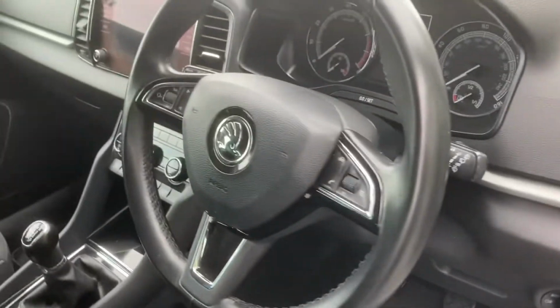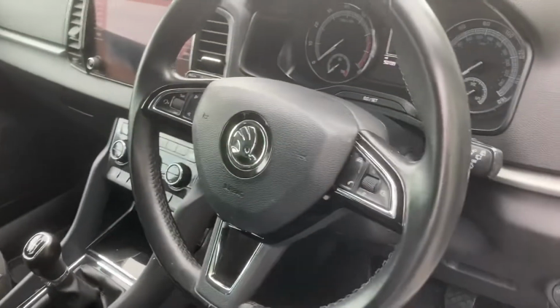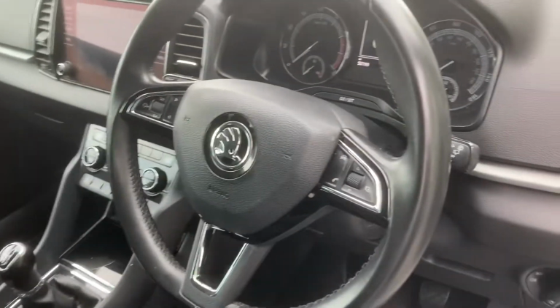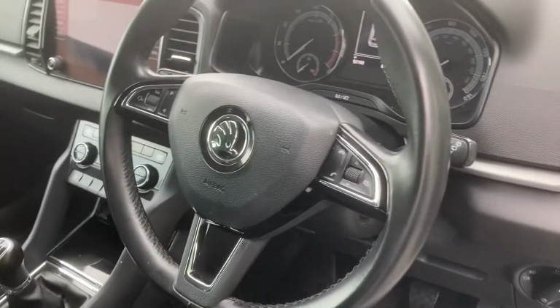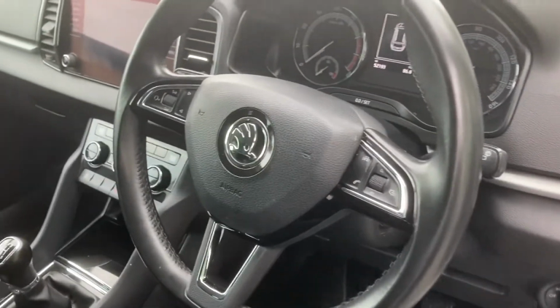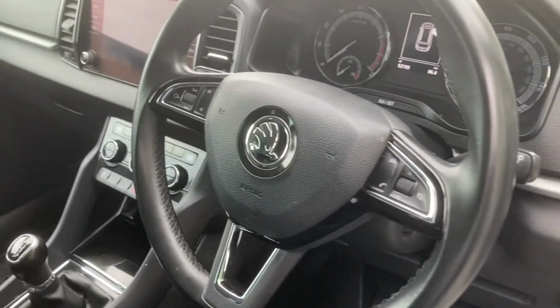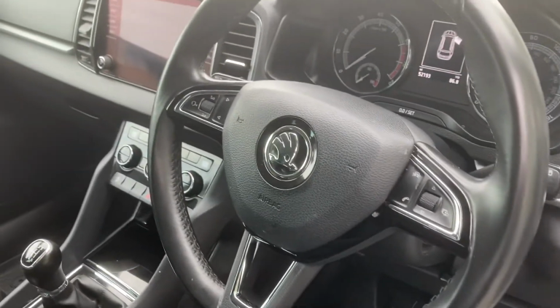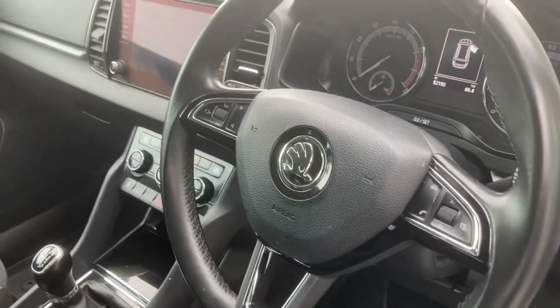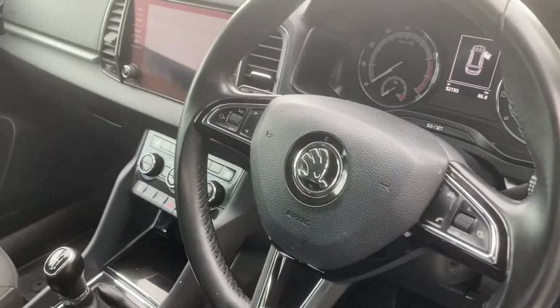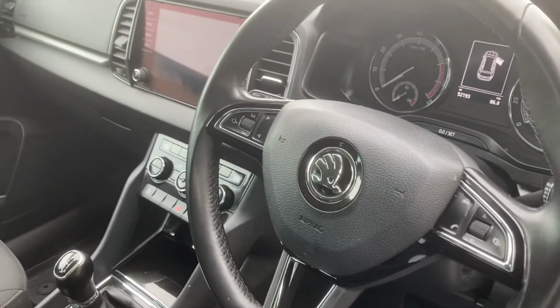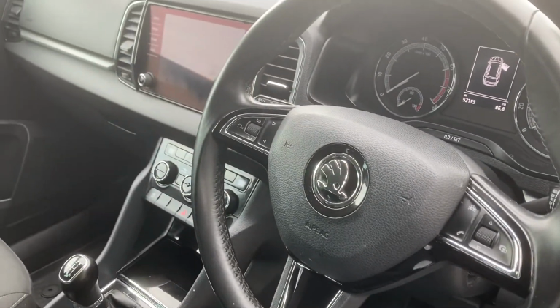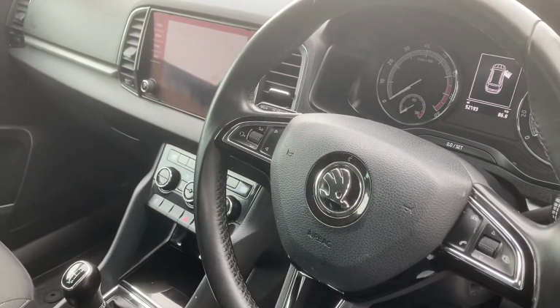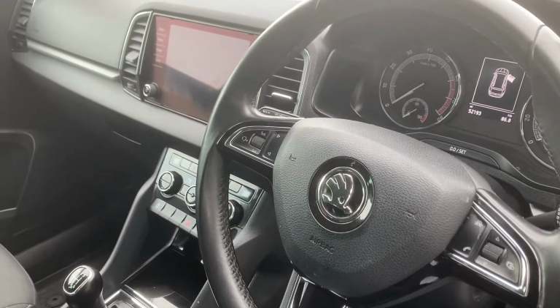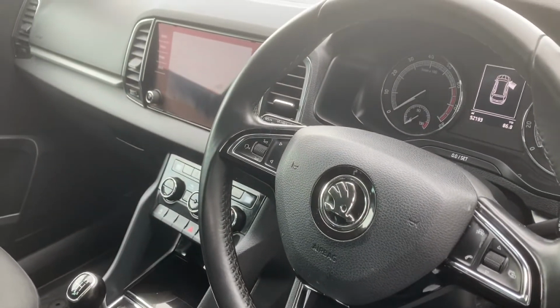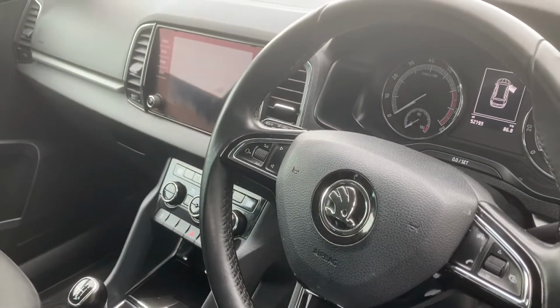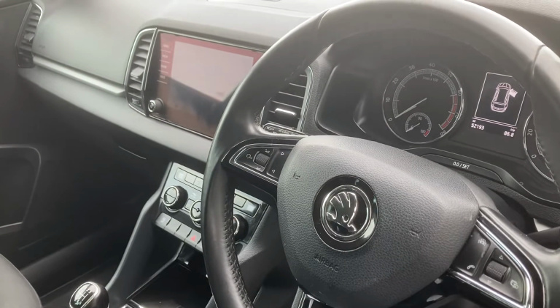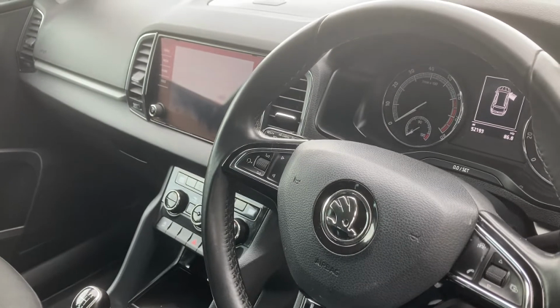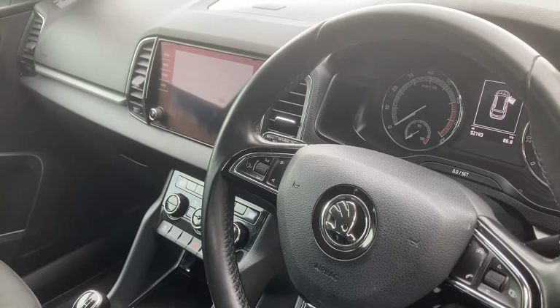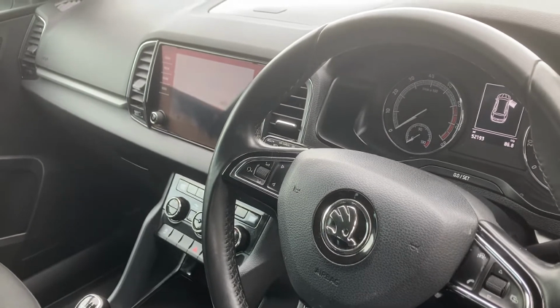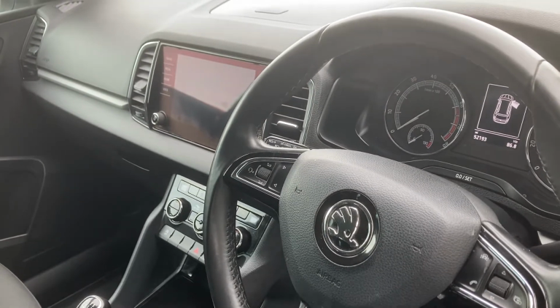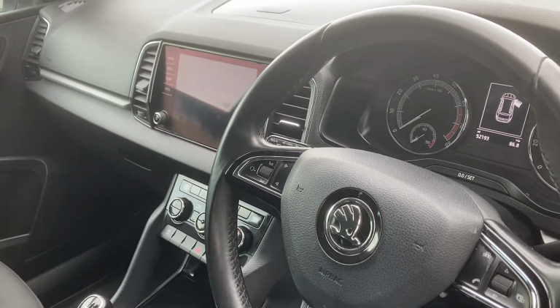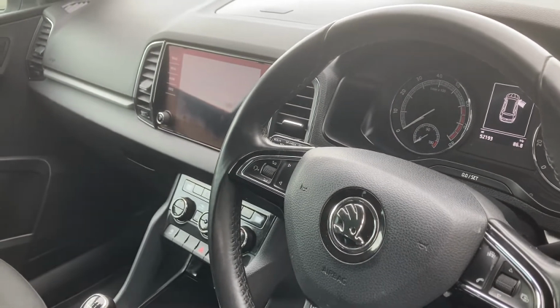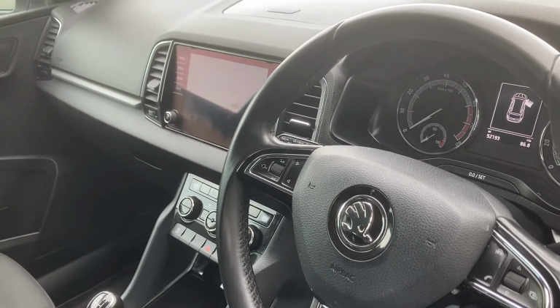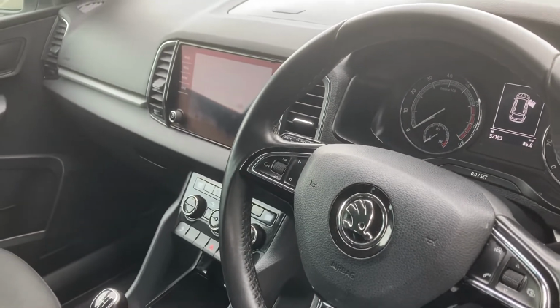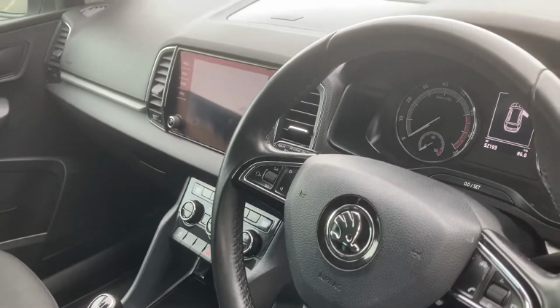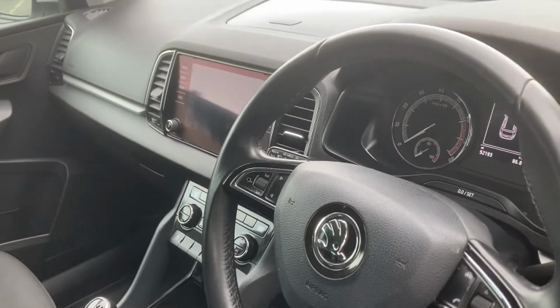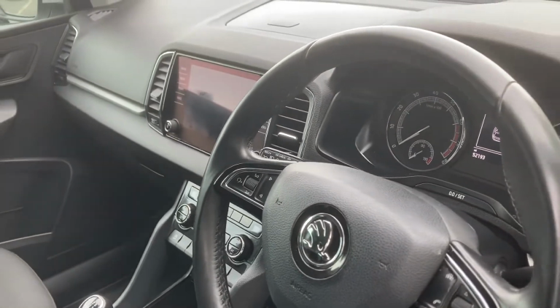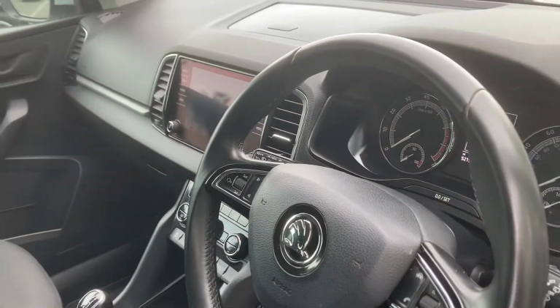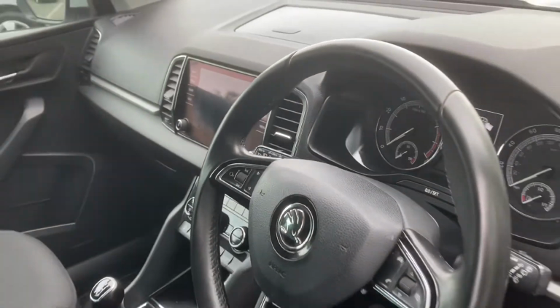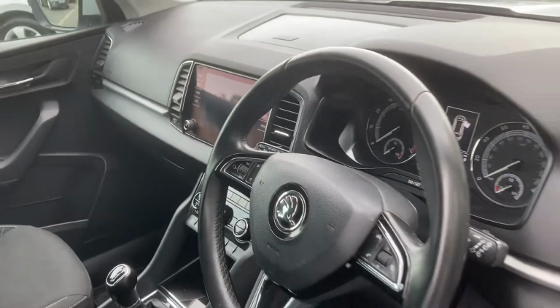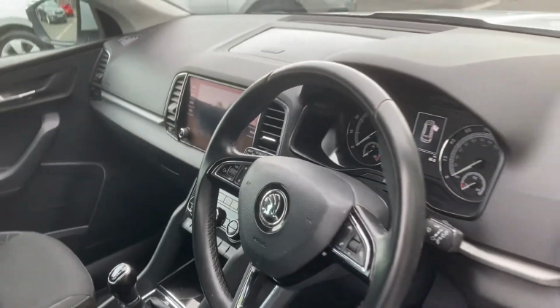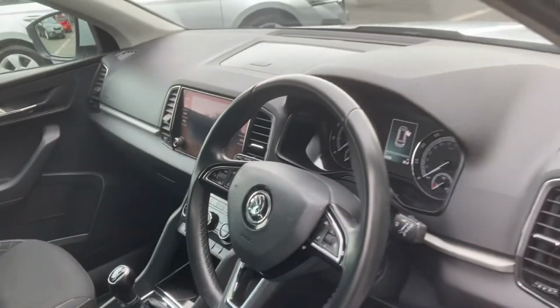Multi-function steering wheel, aircon, six-speed gearbox. This is a 2018 car with 52,000 miles on it.